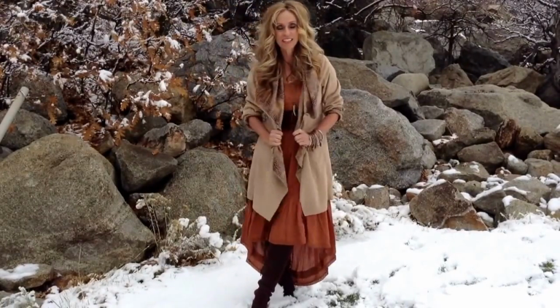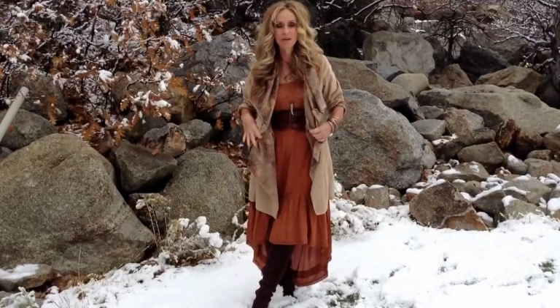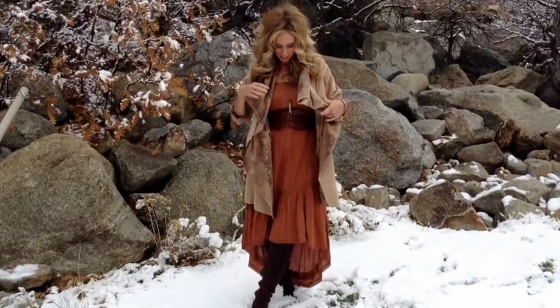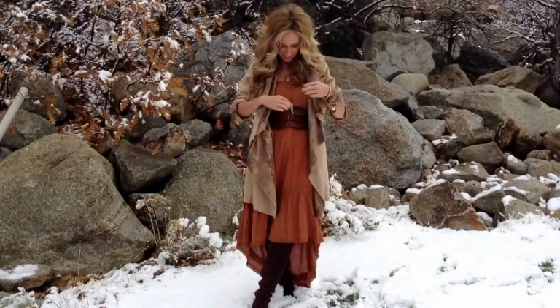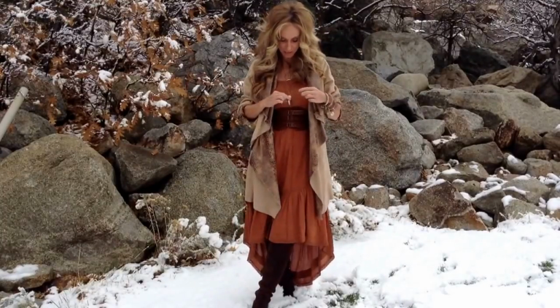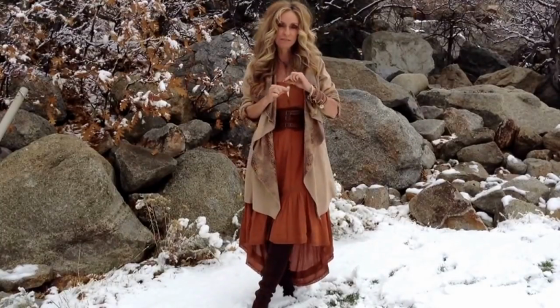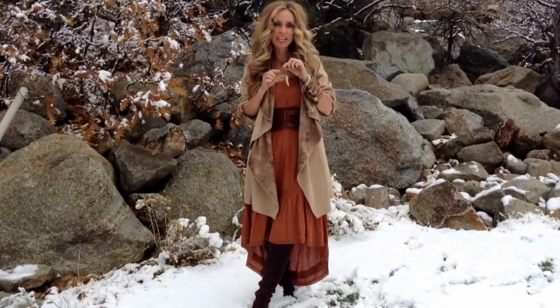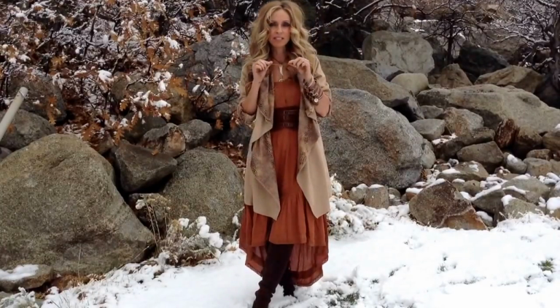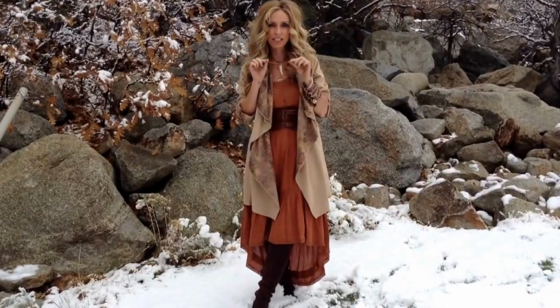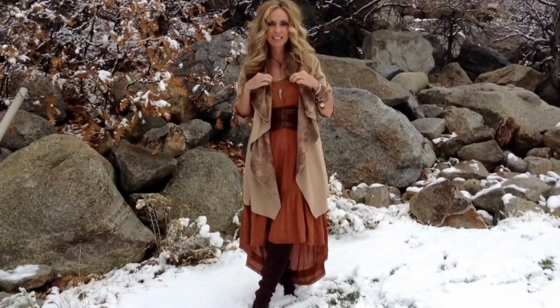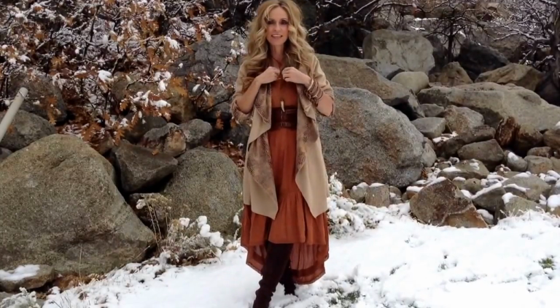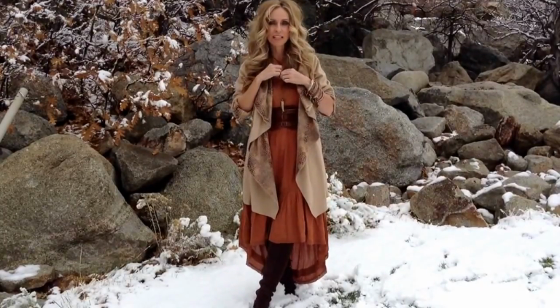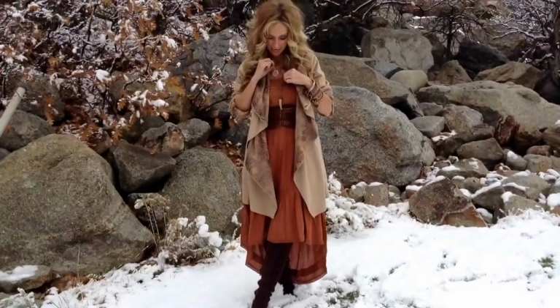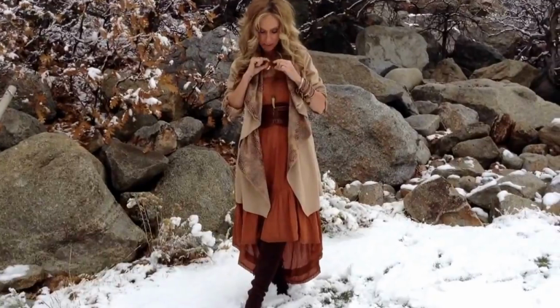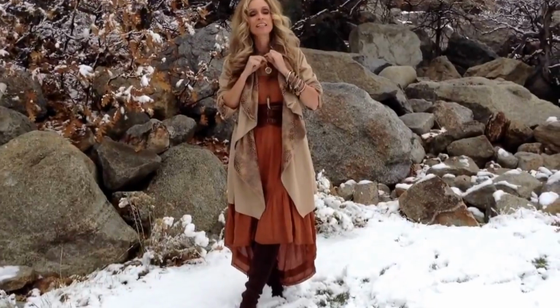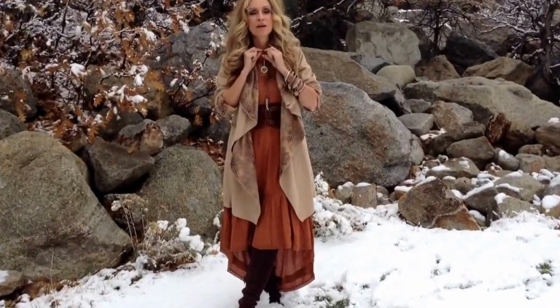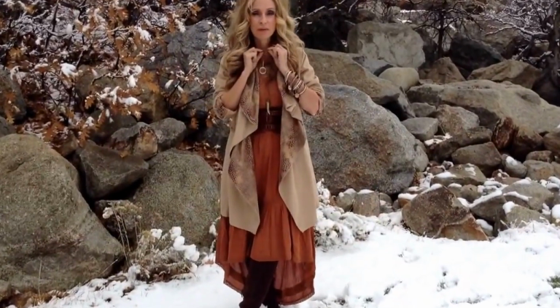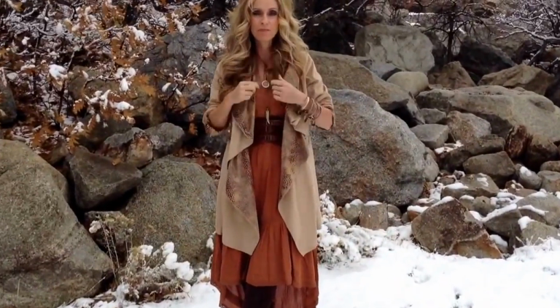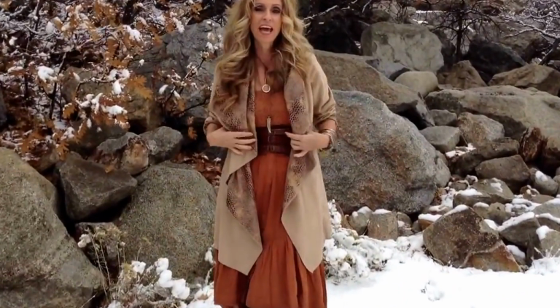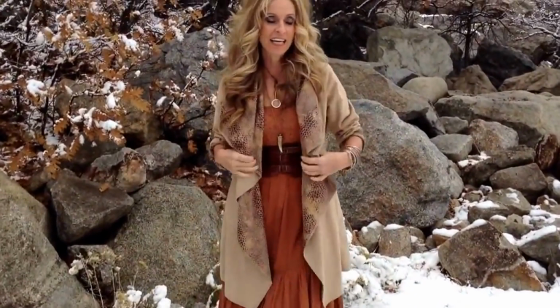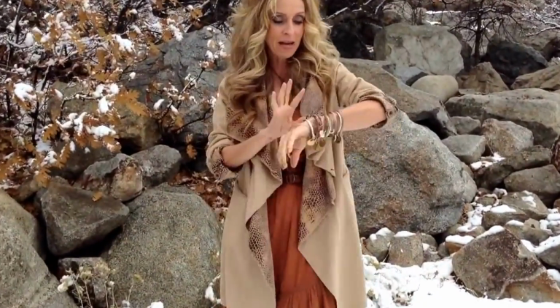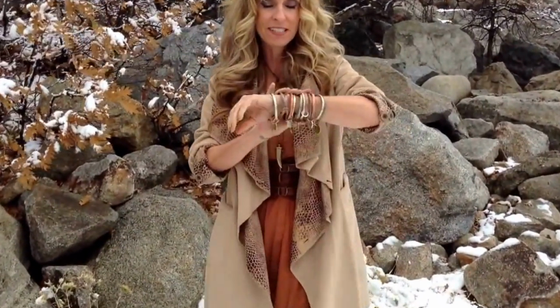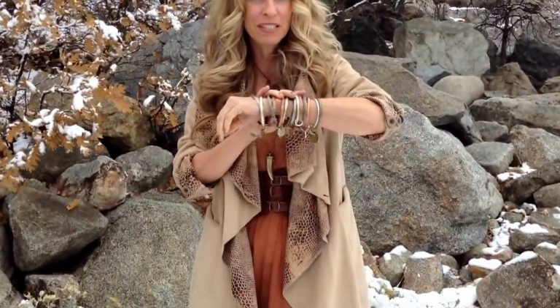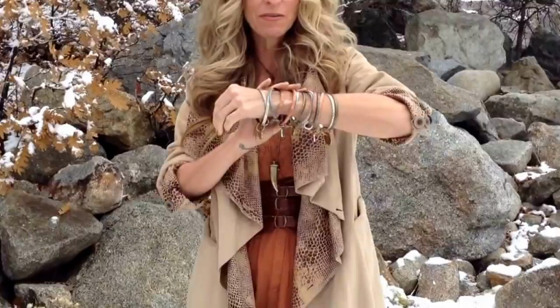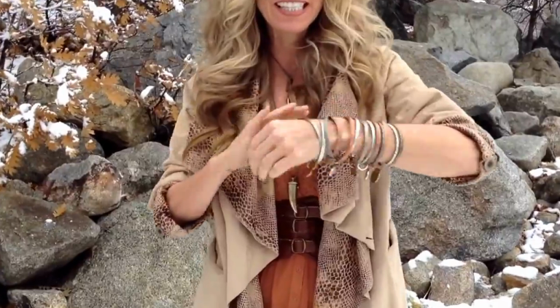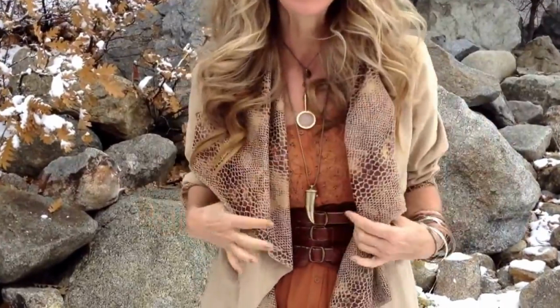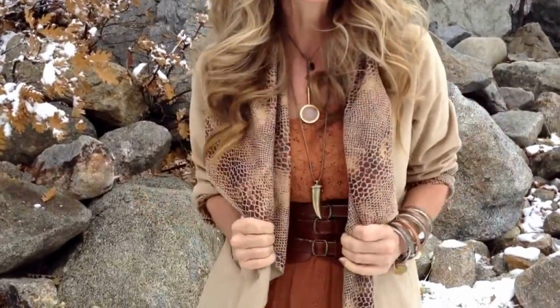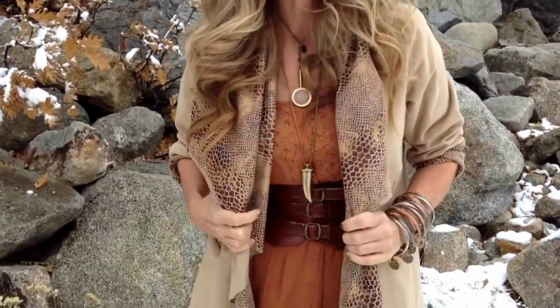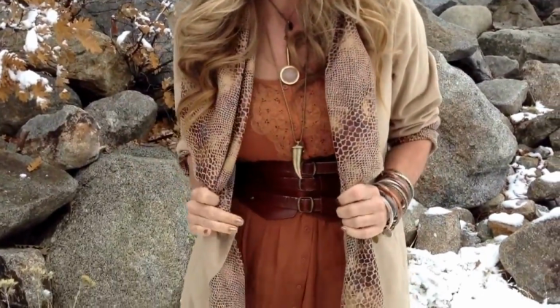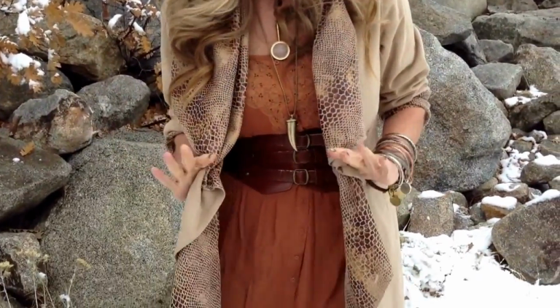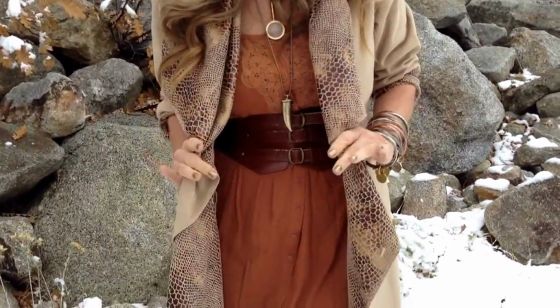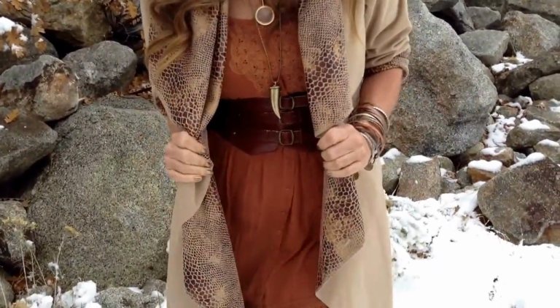Today I'm wearing a couple of necklaces — one from H&M, it's a horn necklace, and the other one is a monocle necklace from Free People. My bracelets are twisted silver bracelets, and that's it for jewelry. I didn't put any rings on today.